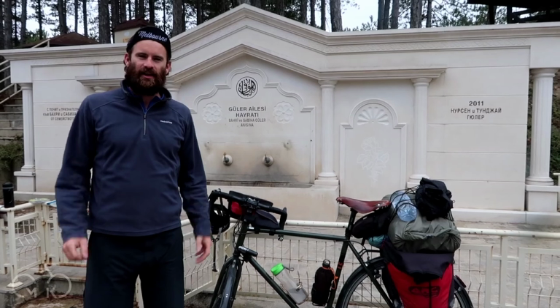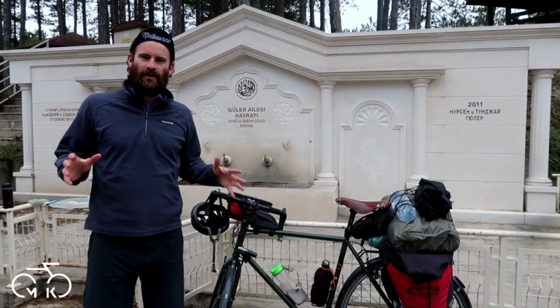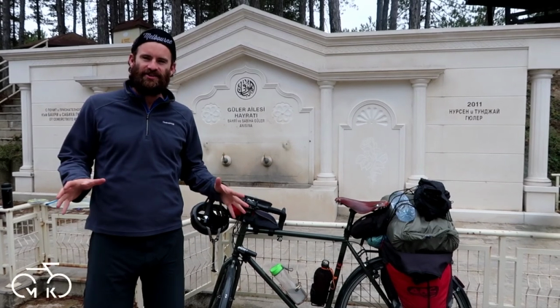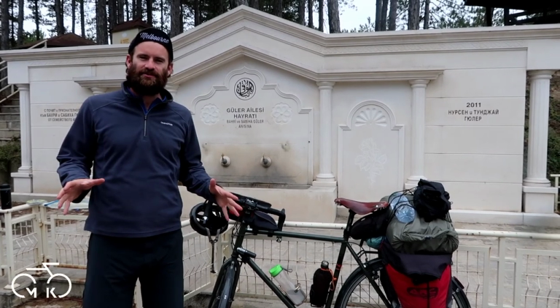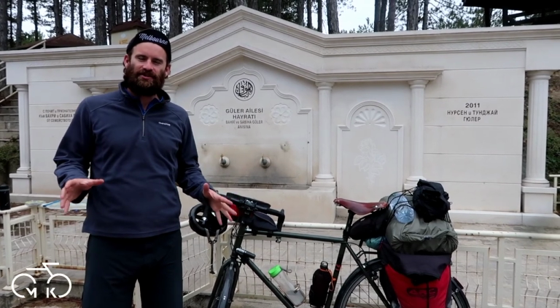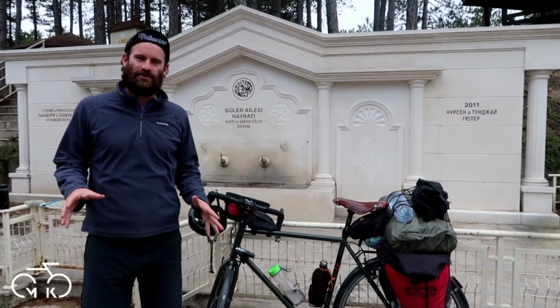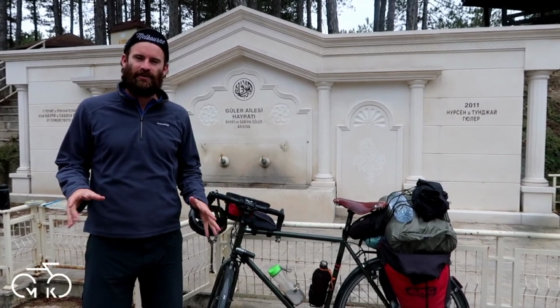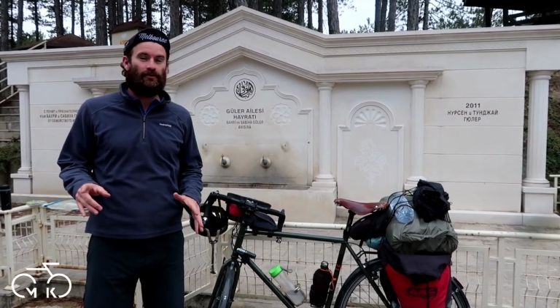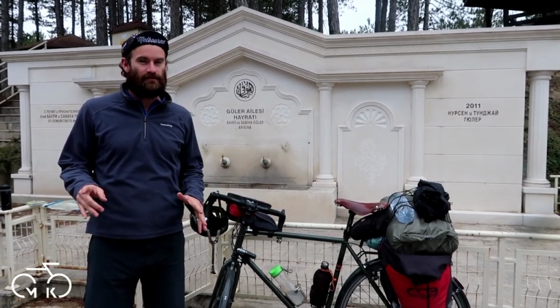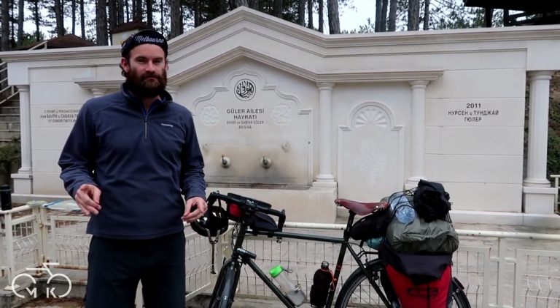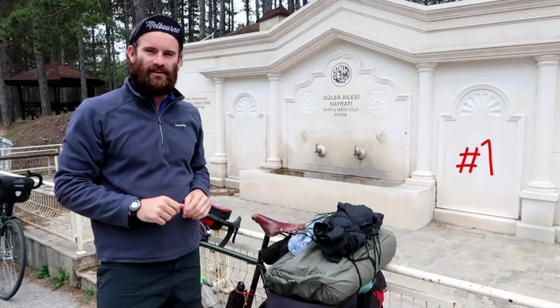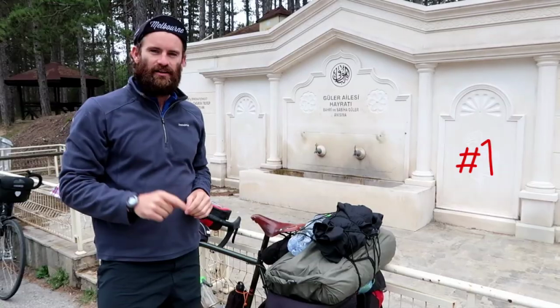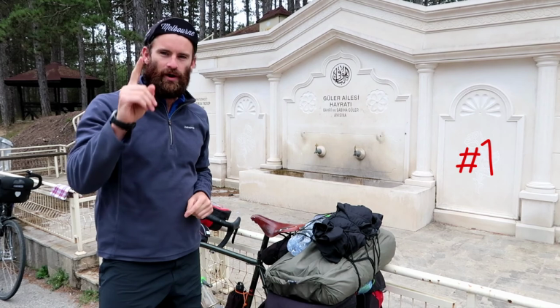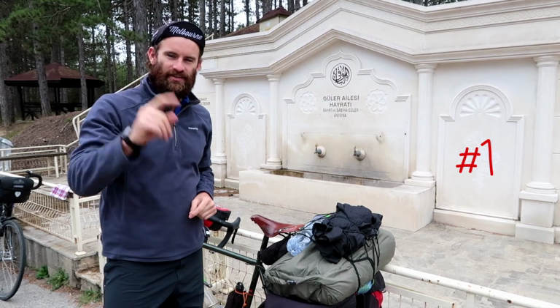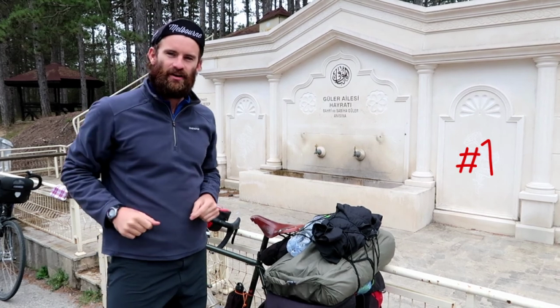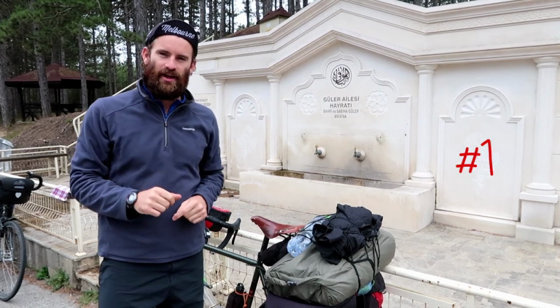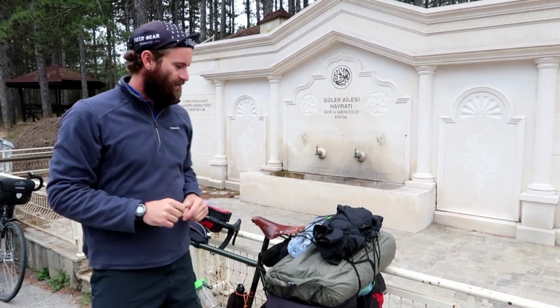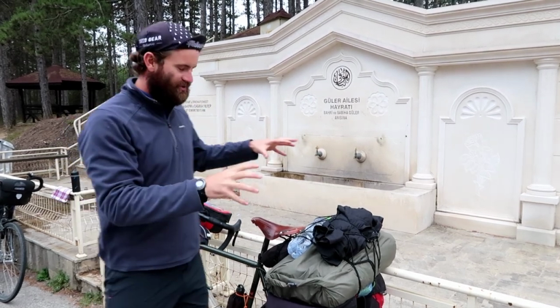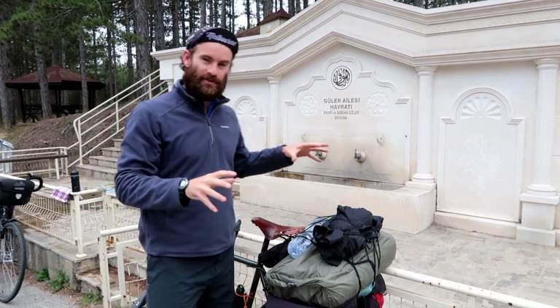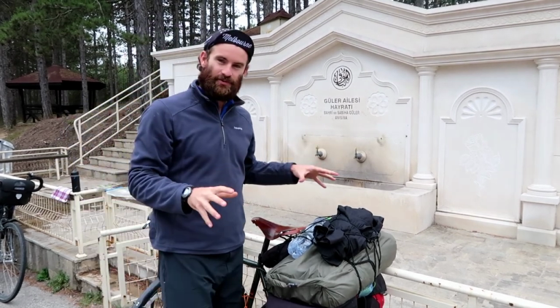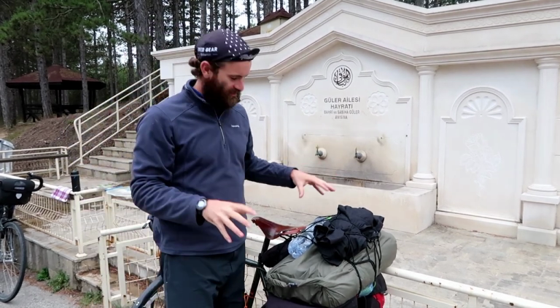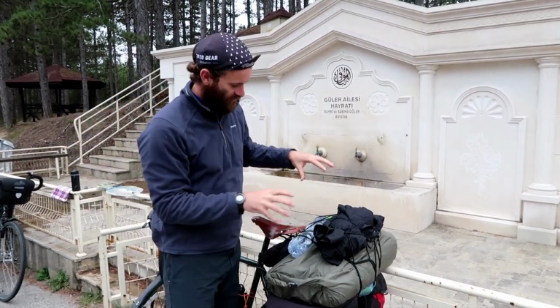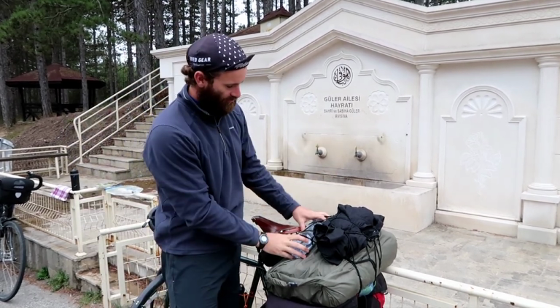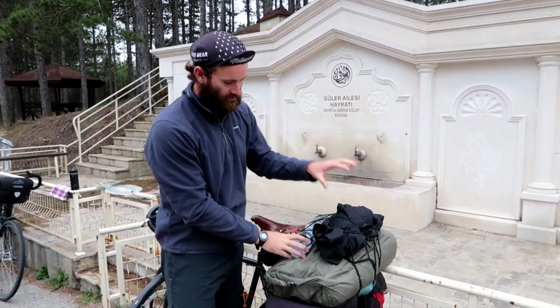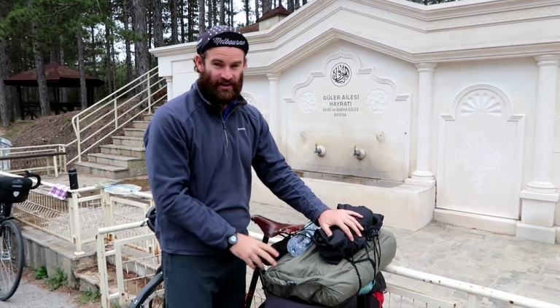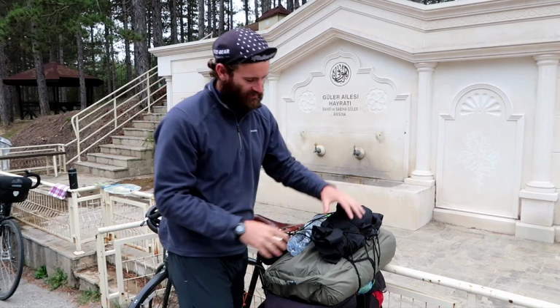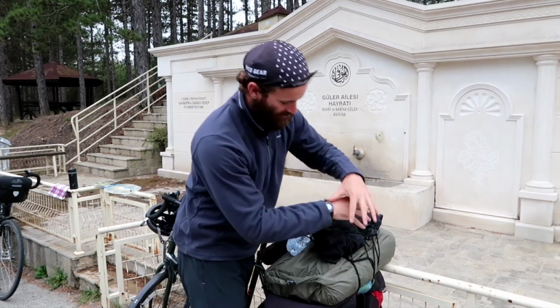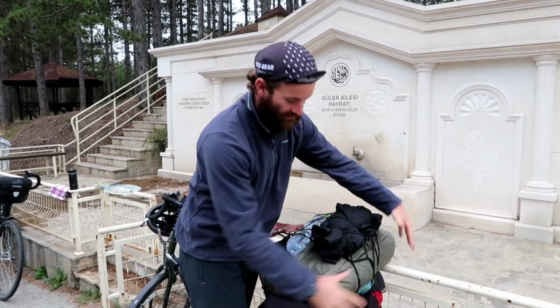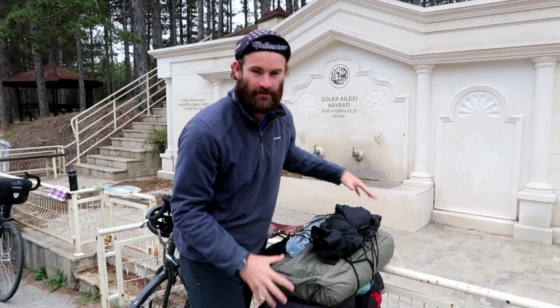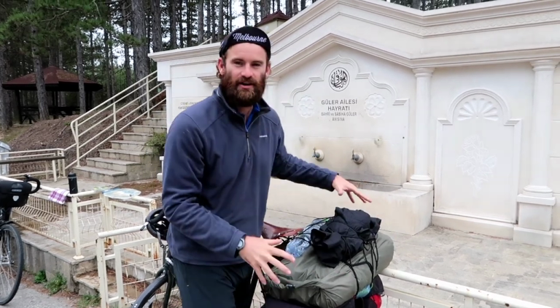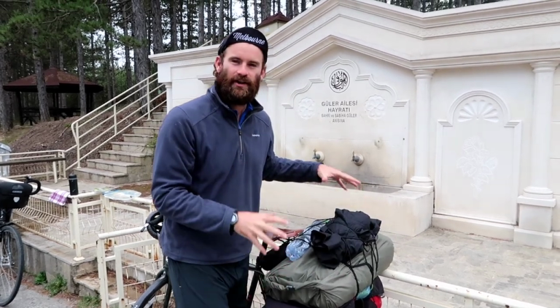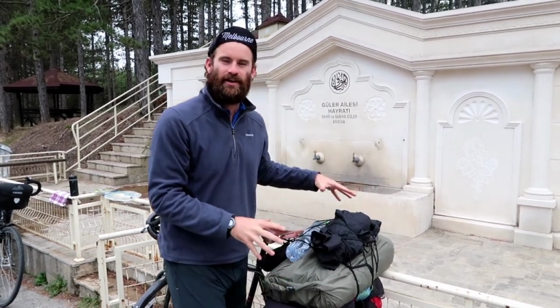Here are five essential items that we took cycle touring that you may not have thought about. Number one: the Delta Cargo Net. This bungee is essential to us because we can hold on our bottles, jackets, and it basically keeps everything really tidy on the back of your pannier.